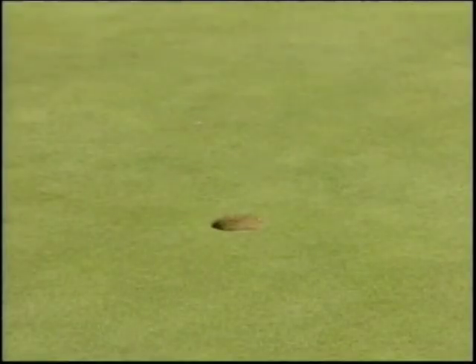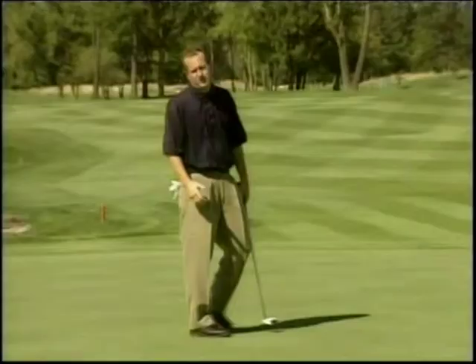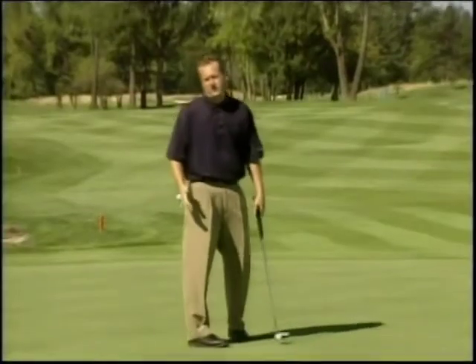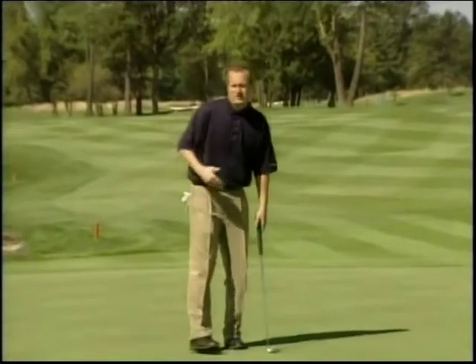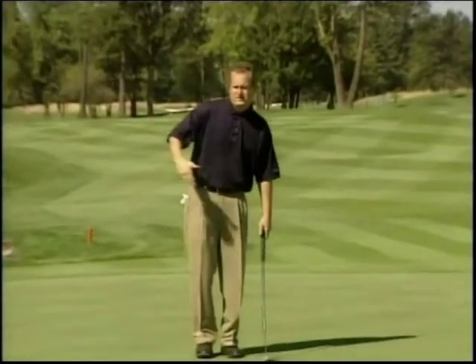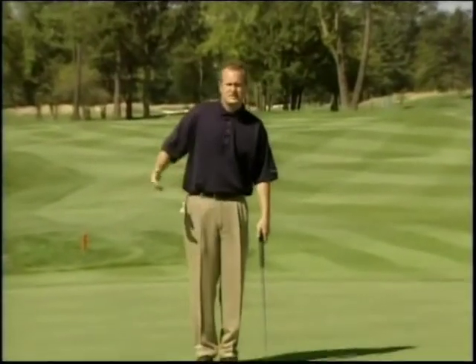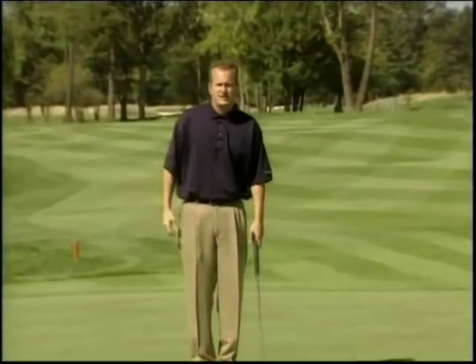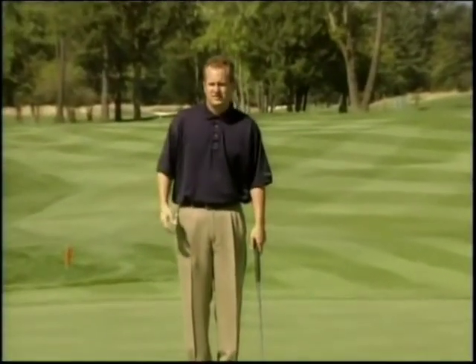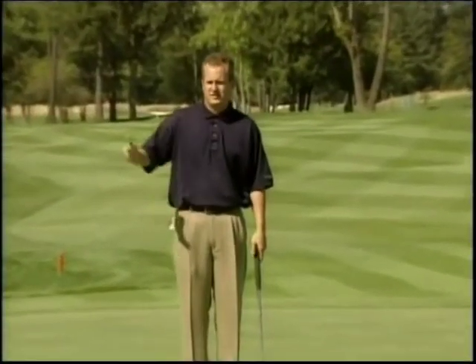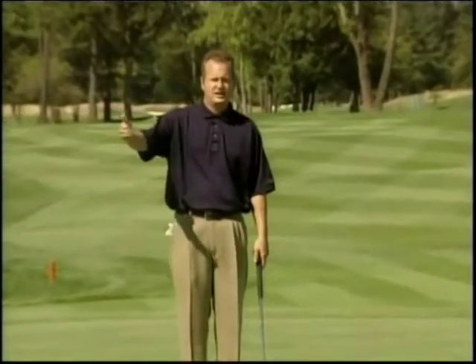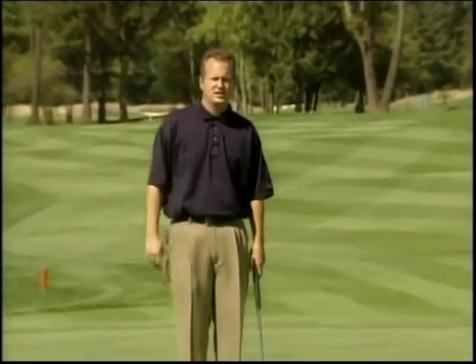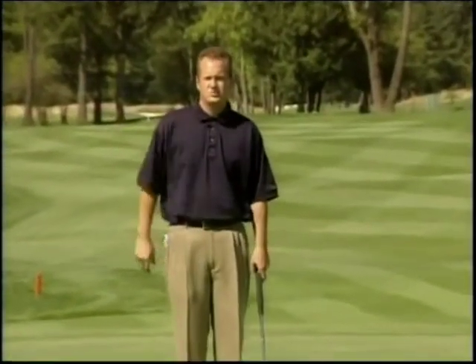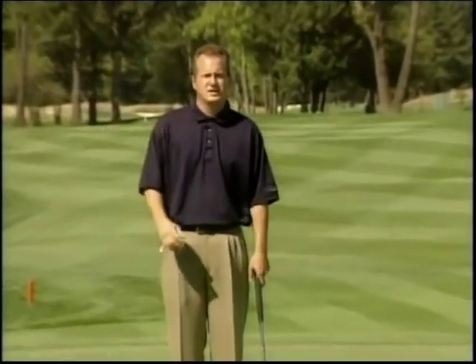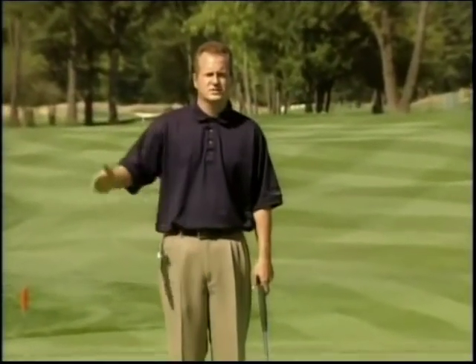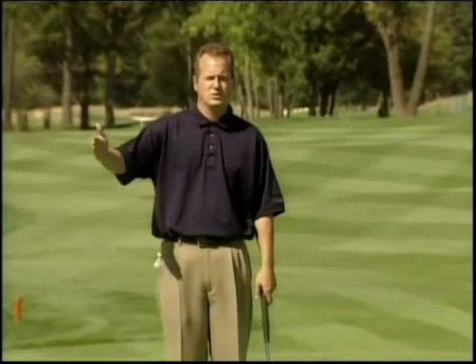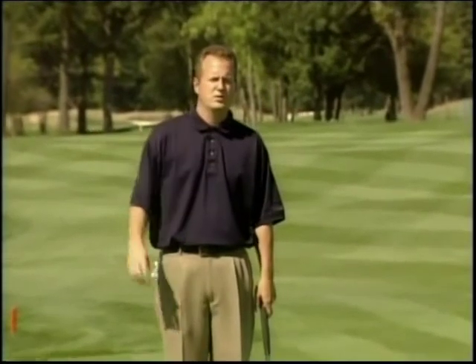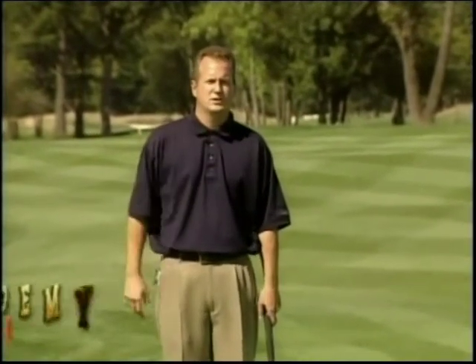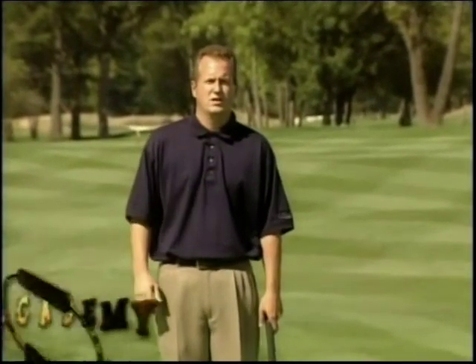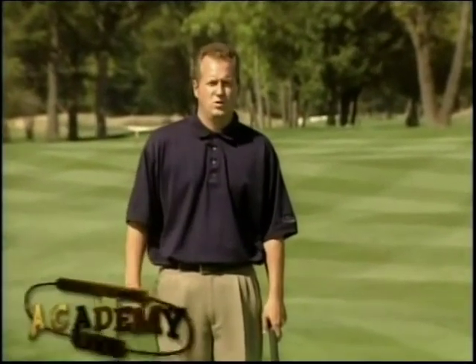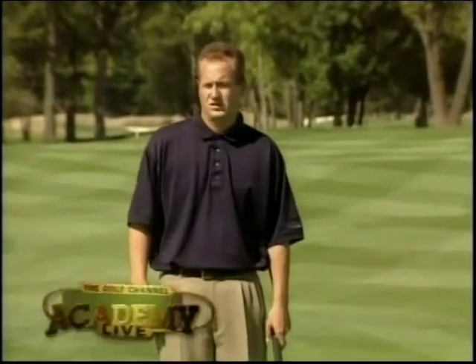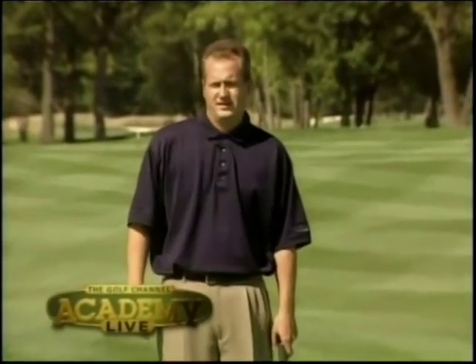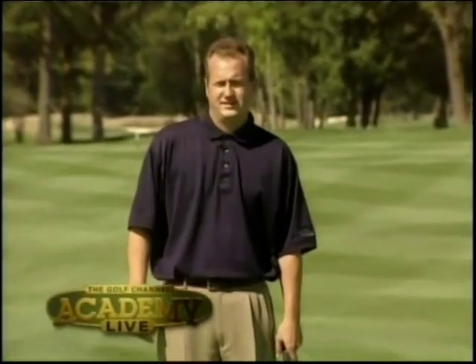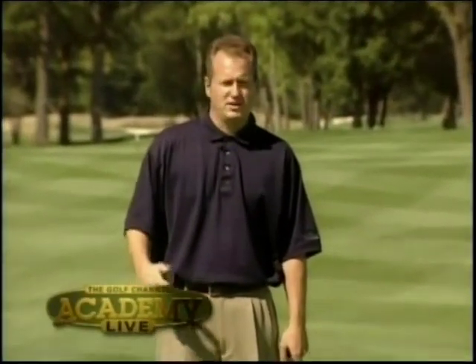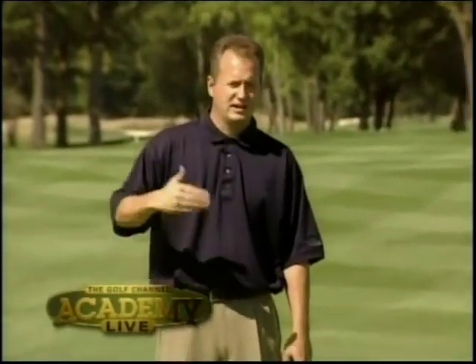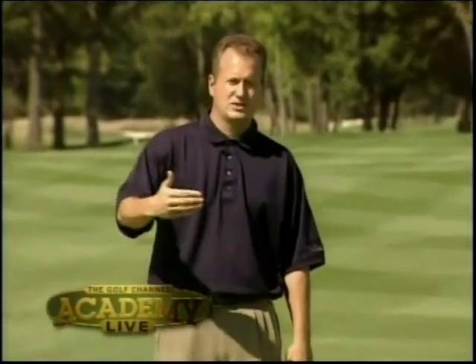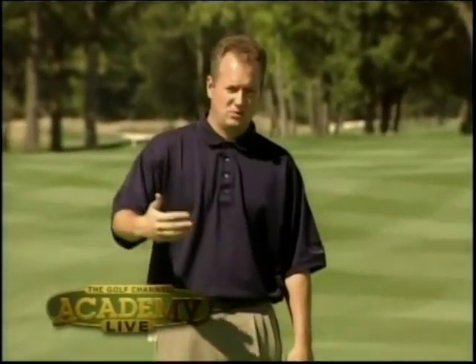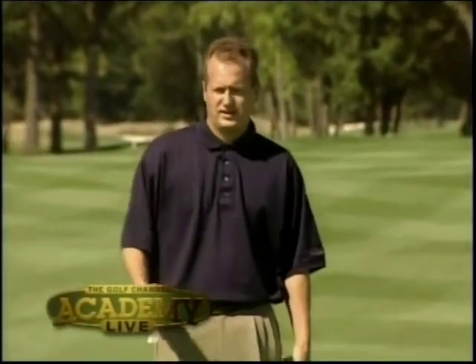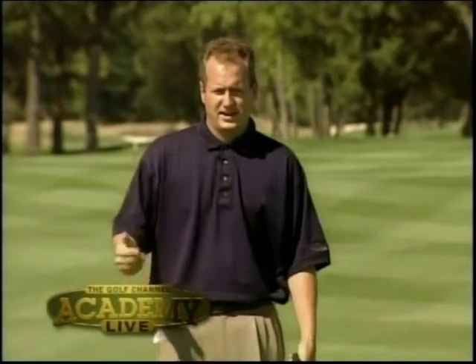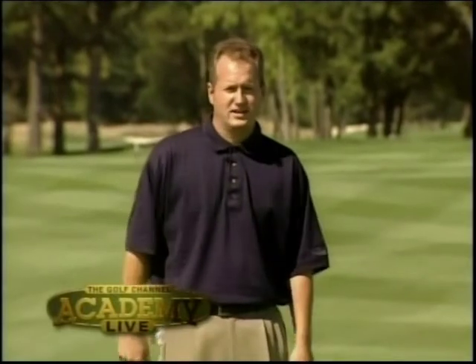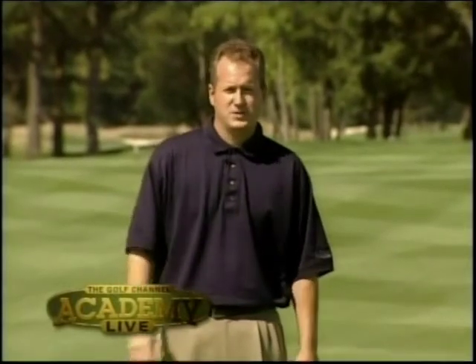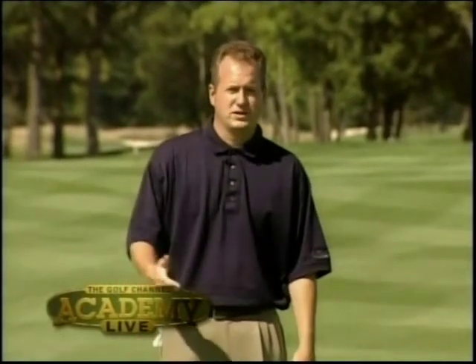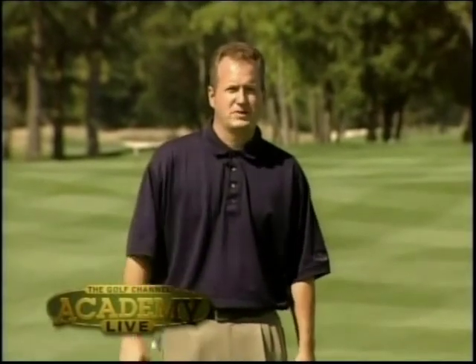Again, when you're looking at putts of this length, a good idea to get a new perspective is to go to the midpoint between the ball and the hole. That'll give you a good idea about slope and it should help you with your lag putting.